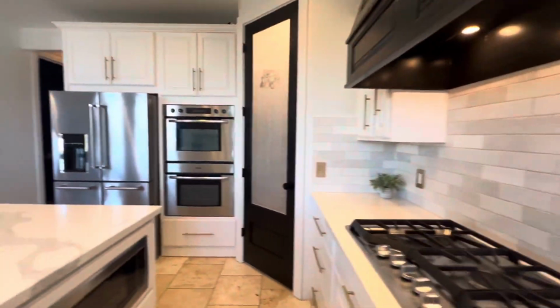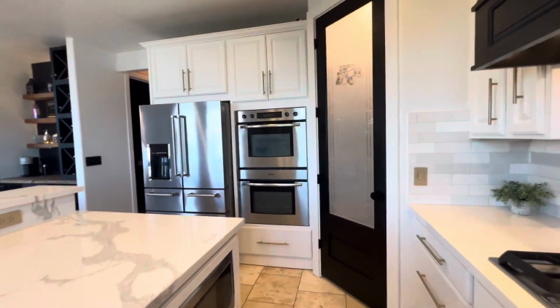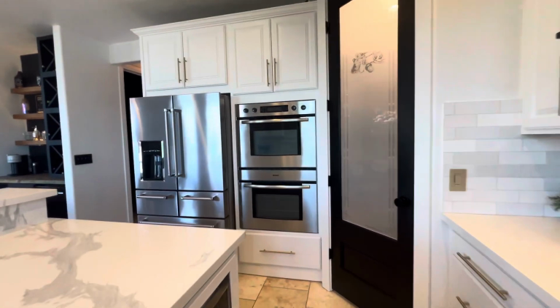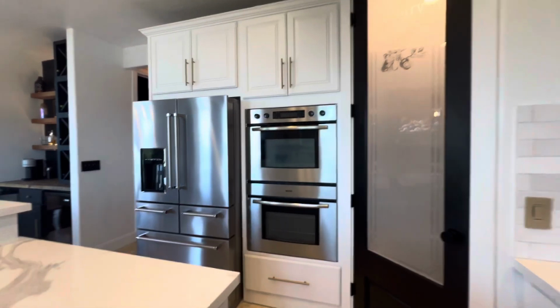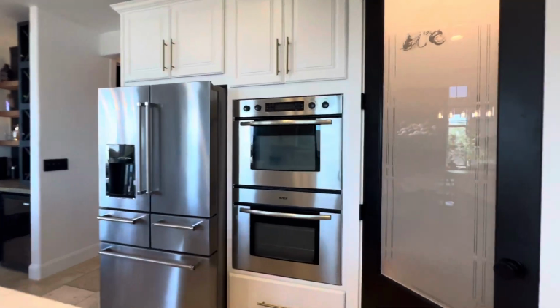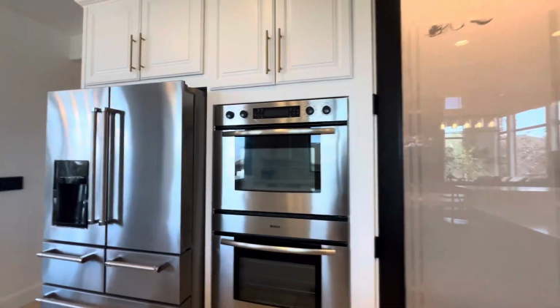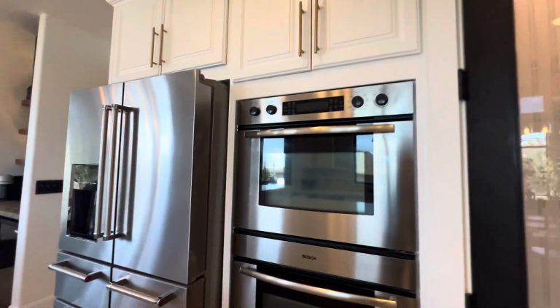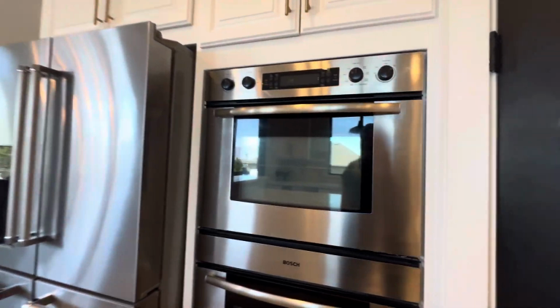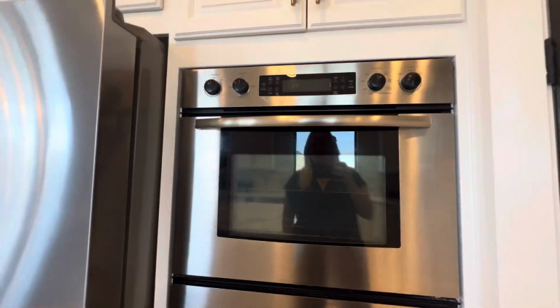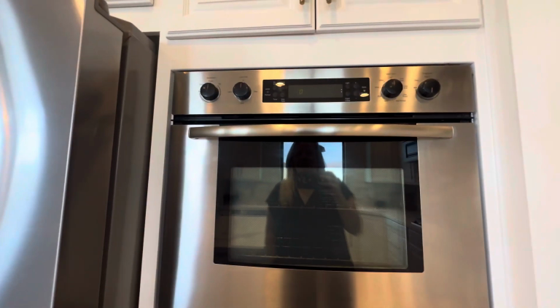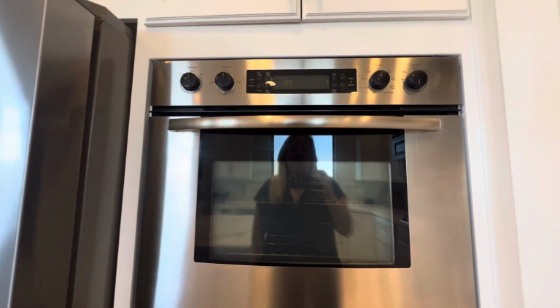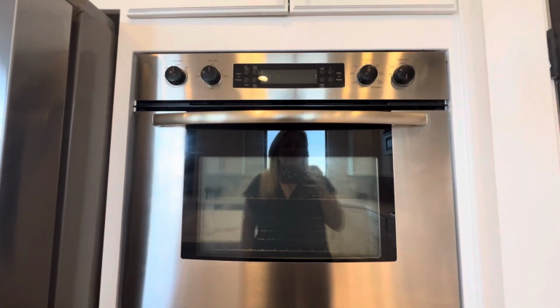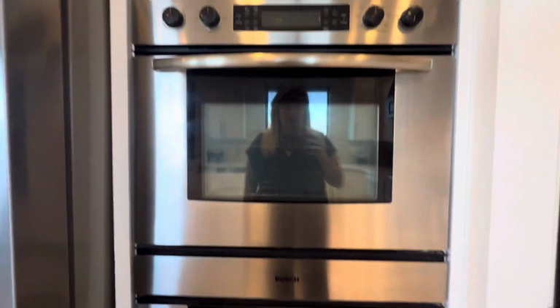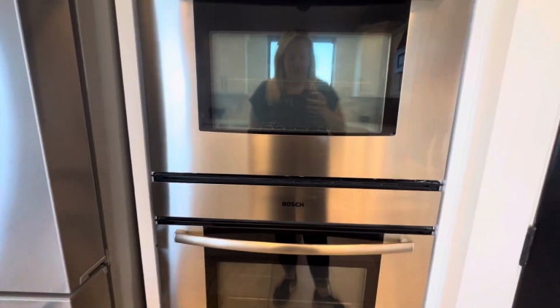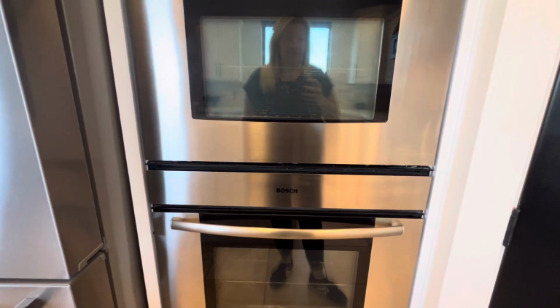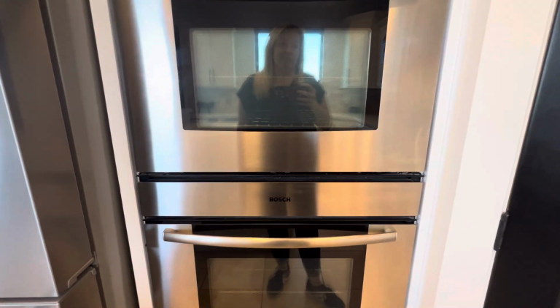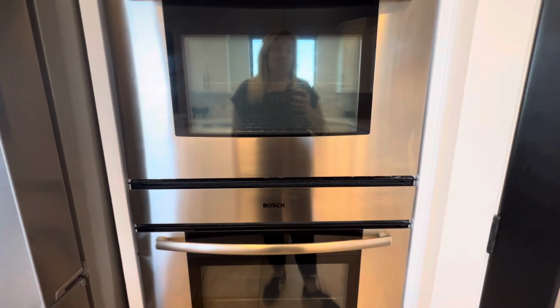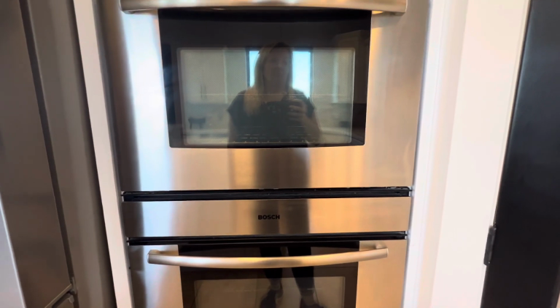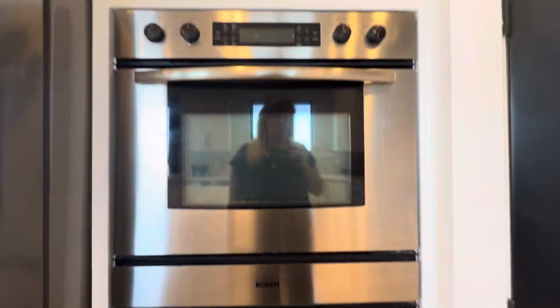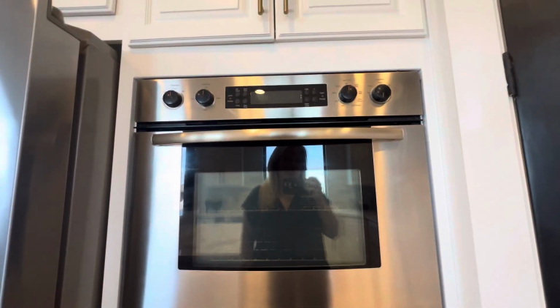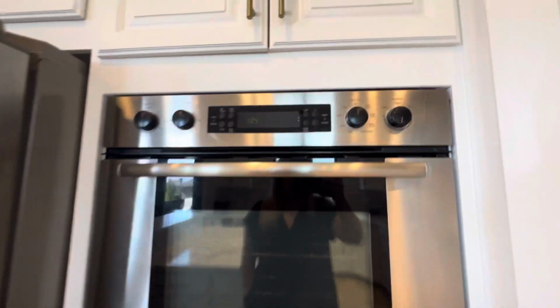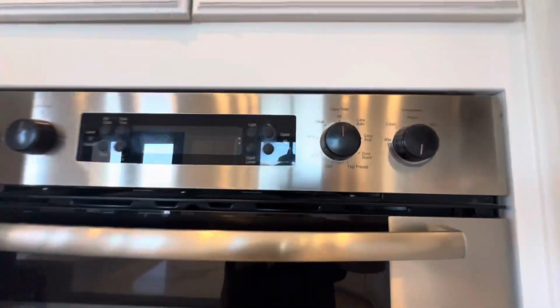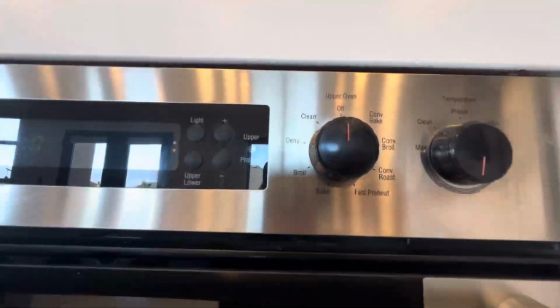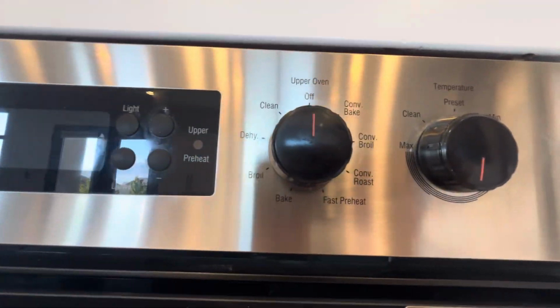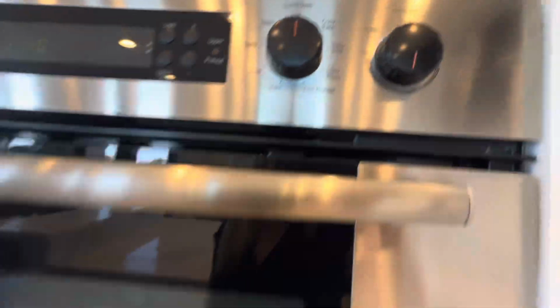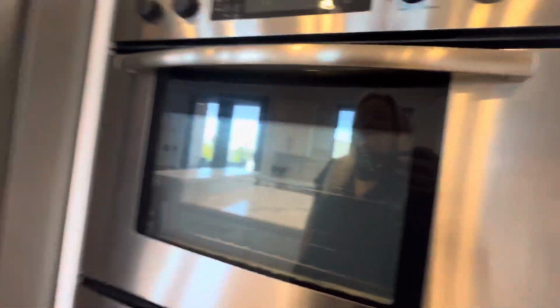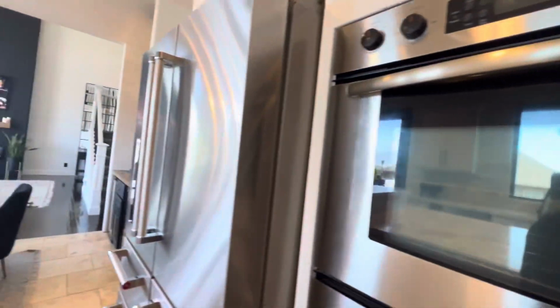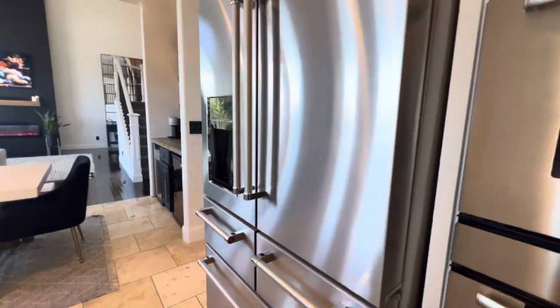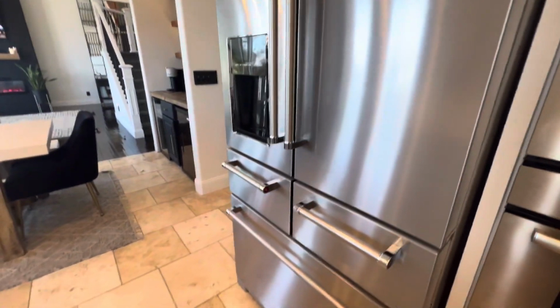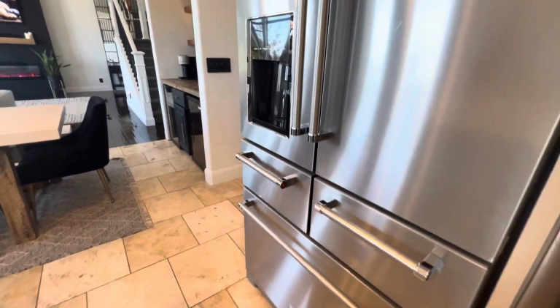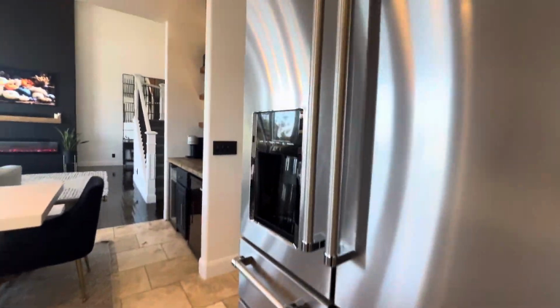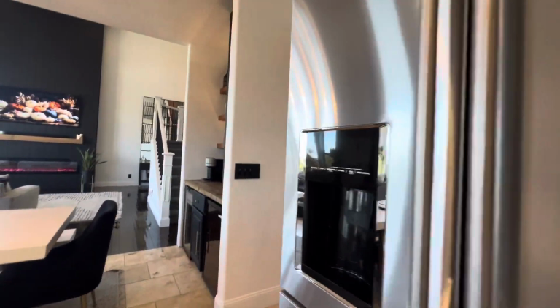And the double oven — let's see, are they convection? Surprisingly not convection ovens — but they are Bosch. Actually, I'm wrong, it is a convection oven. And then an upgraded refrigerator and everything.